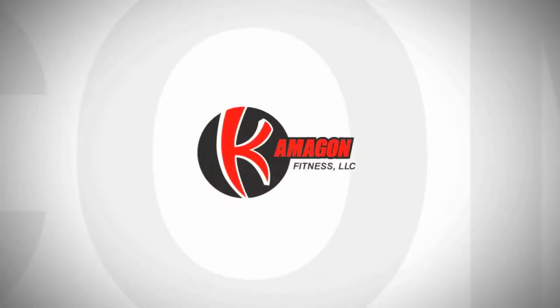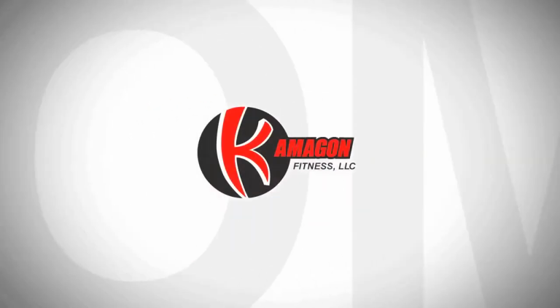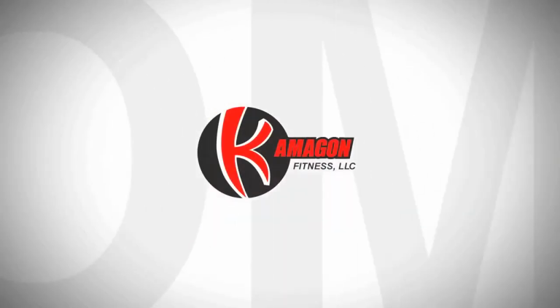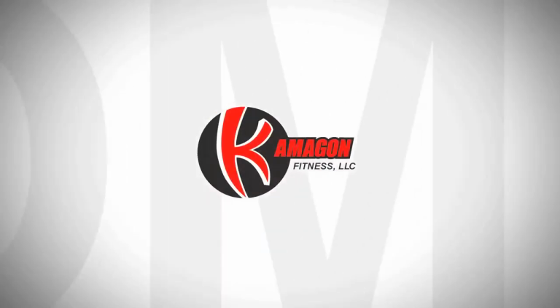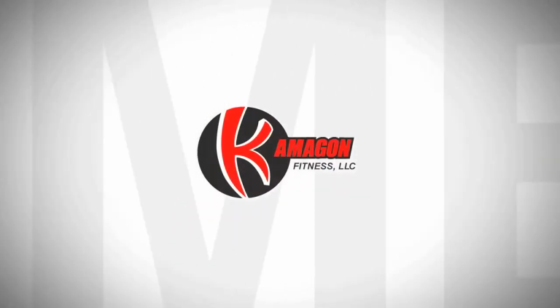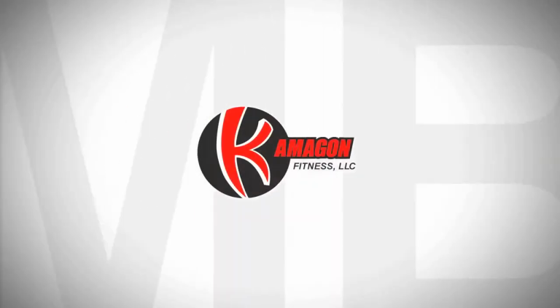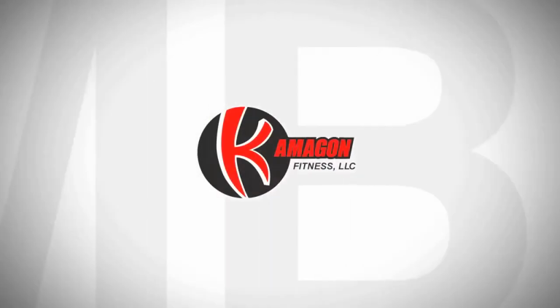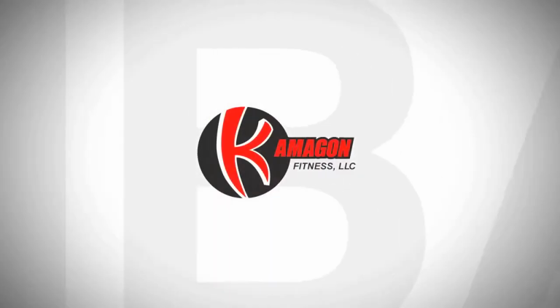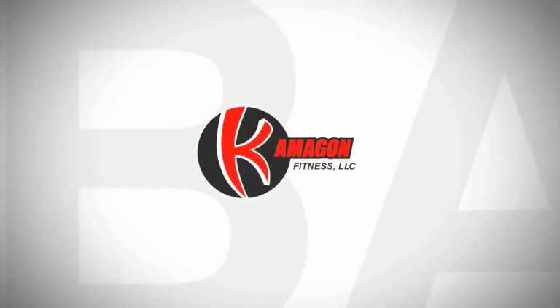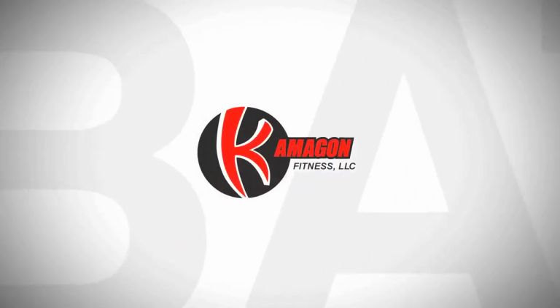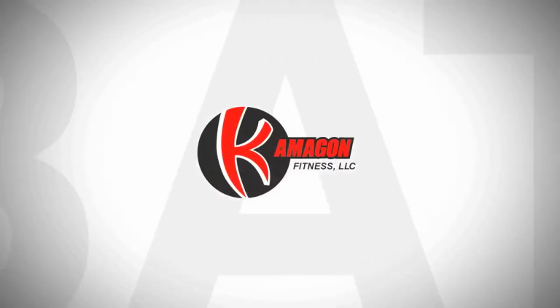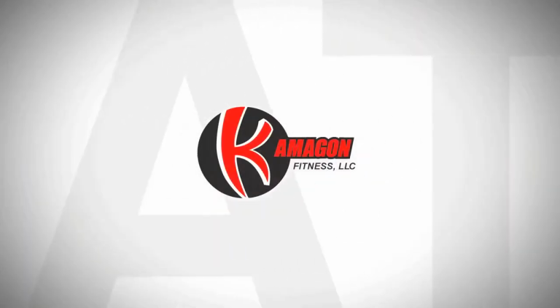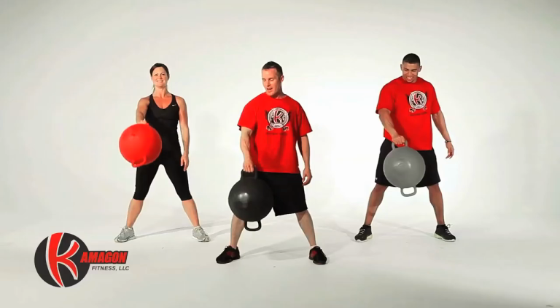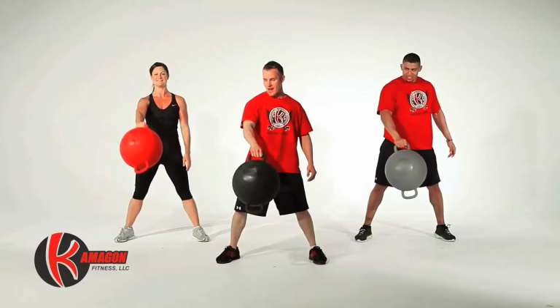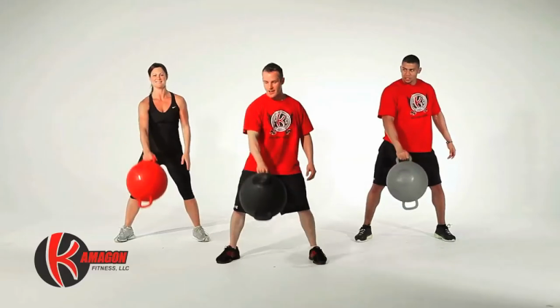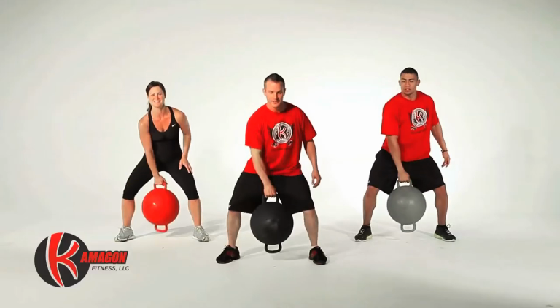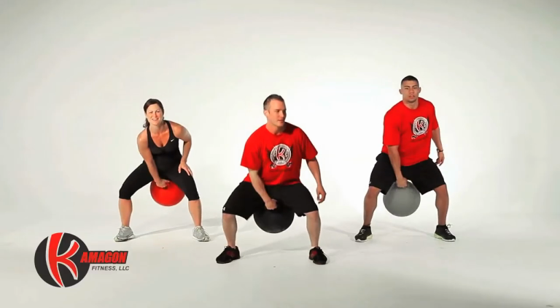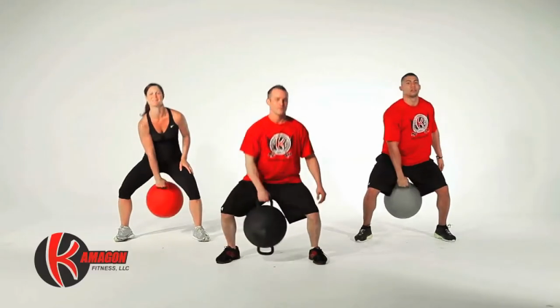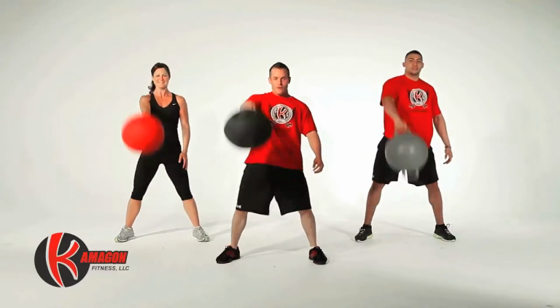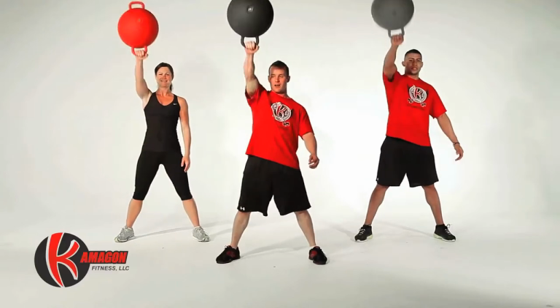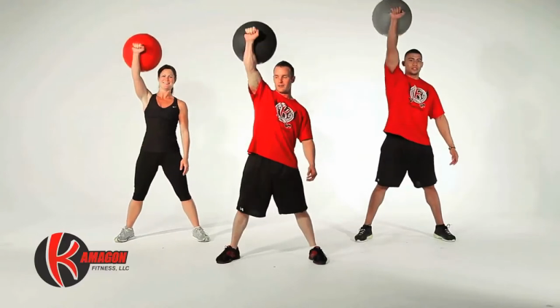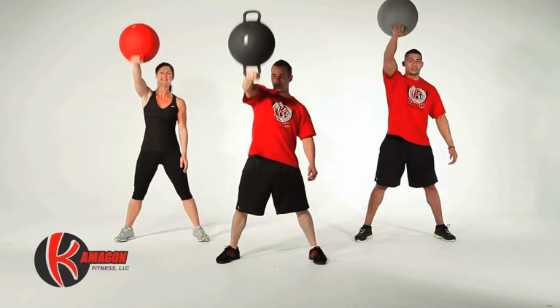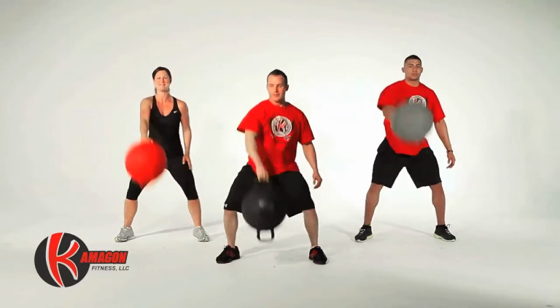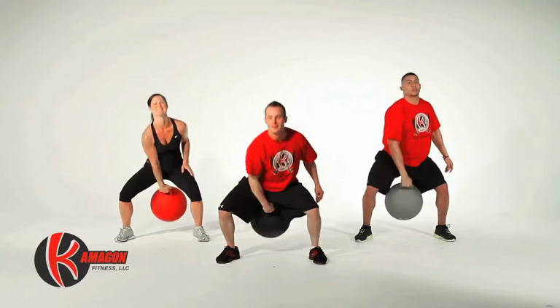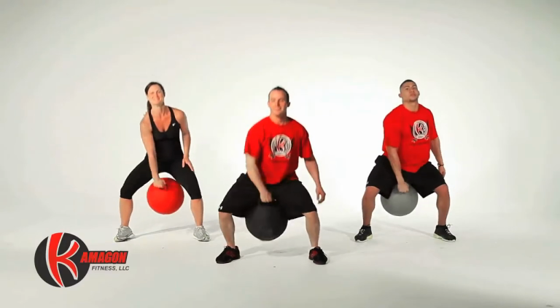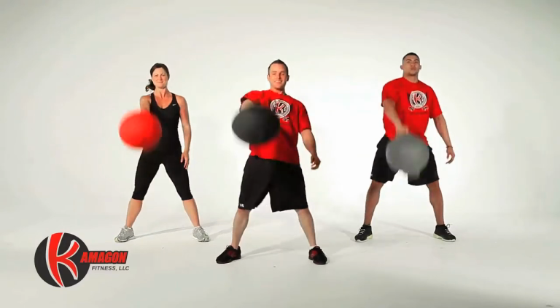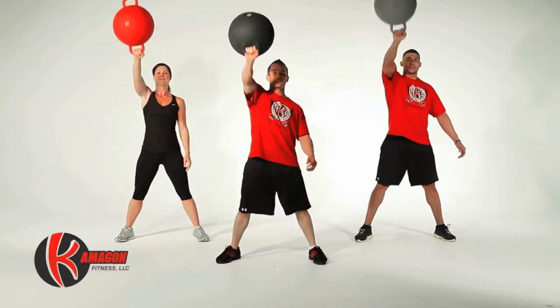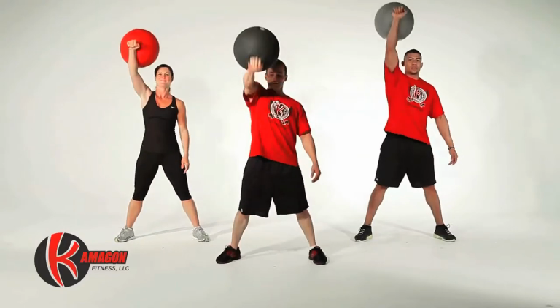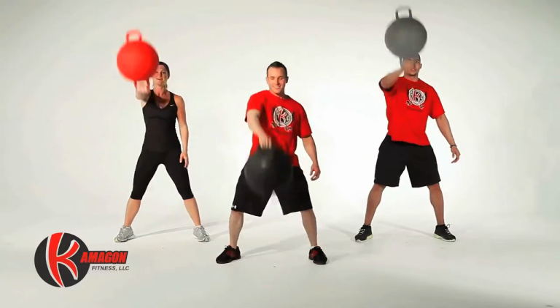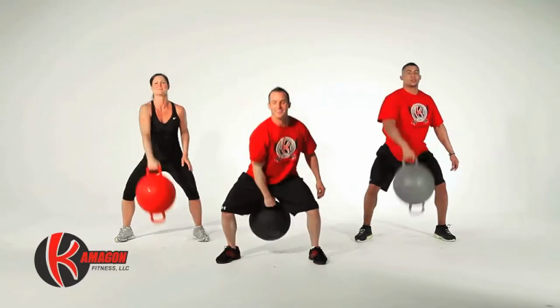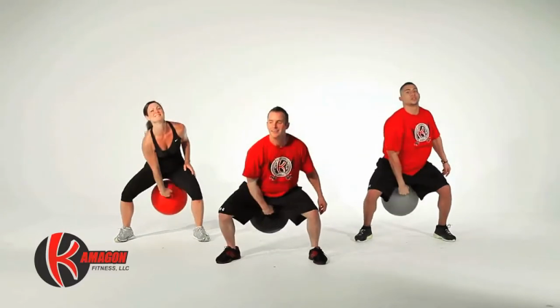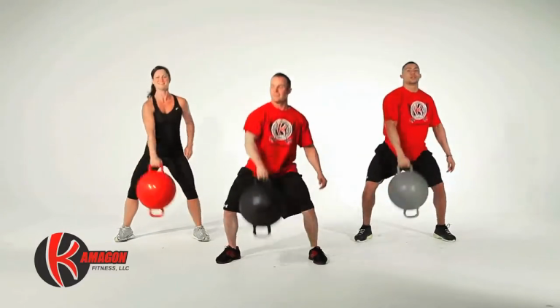Kamegon Combat. Now we're going to perform Kamegon Snatches for a total of 20 repetitions, with 10 on each side.